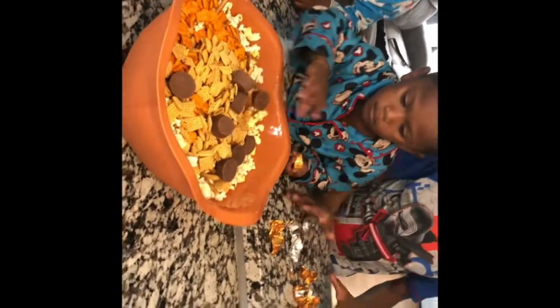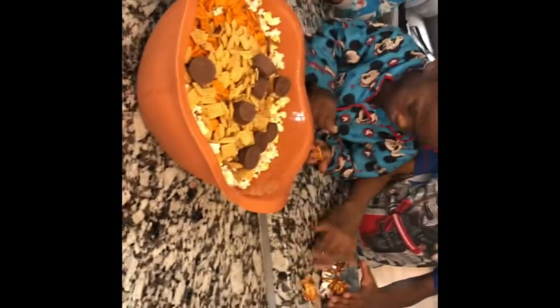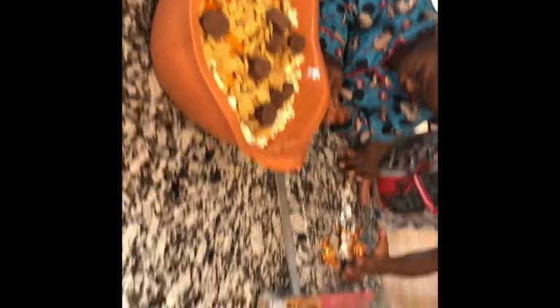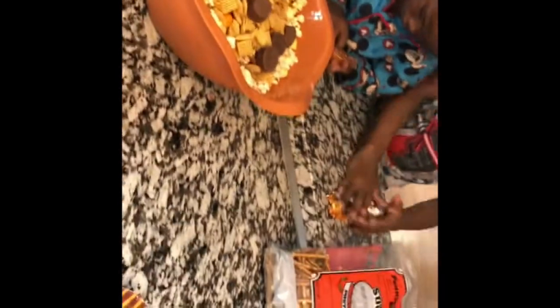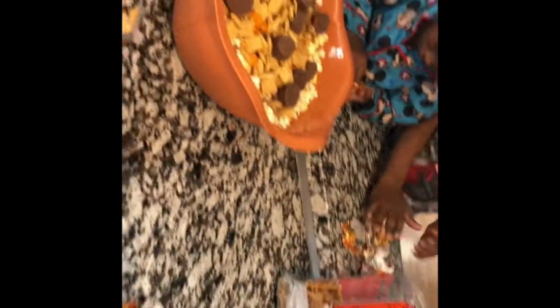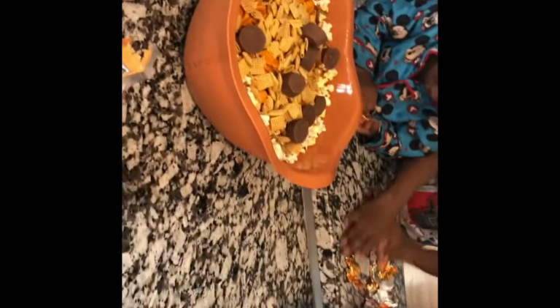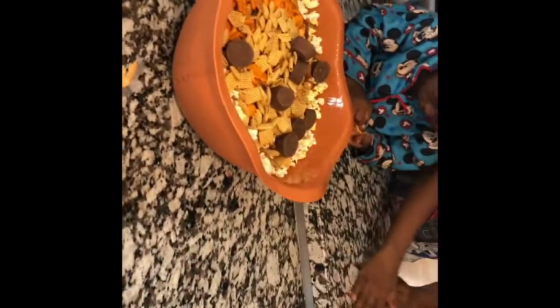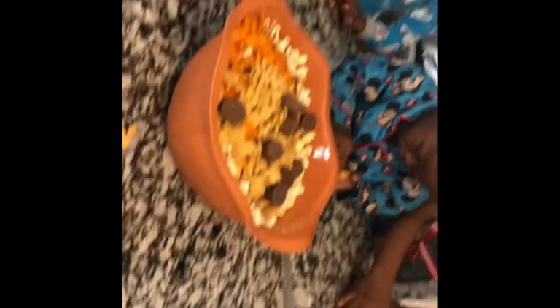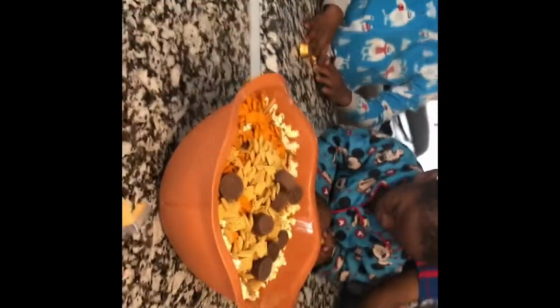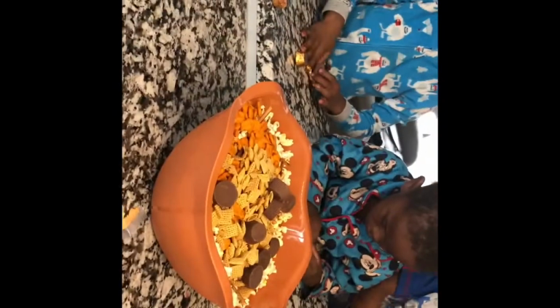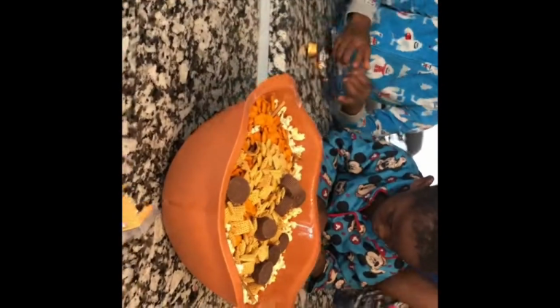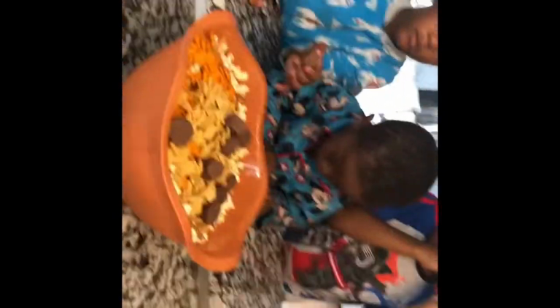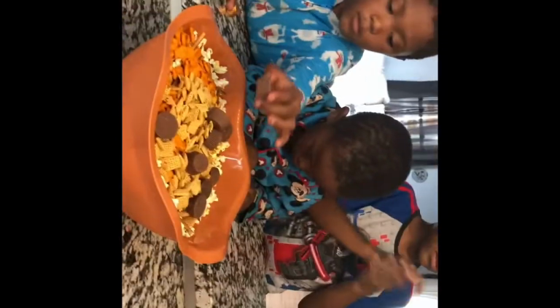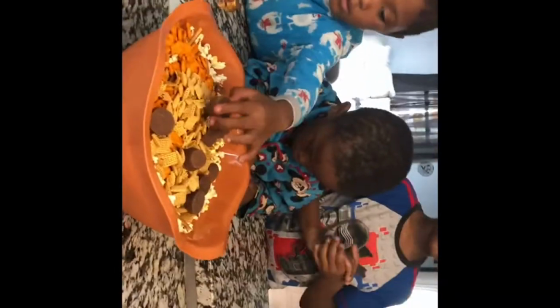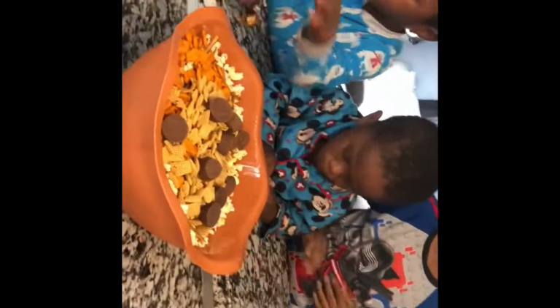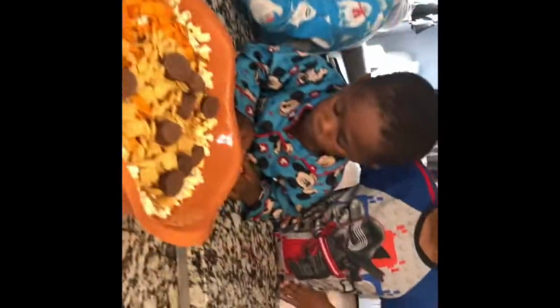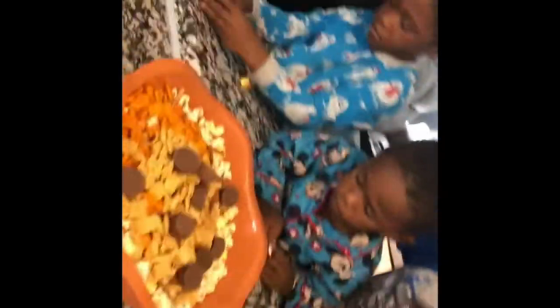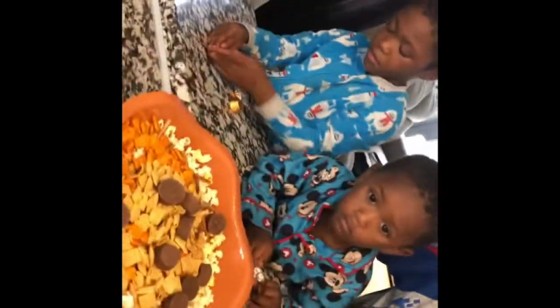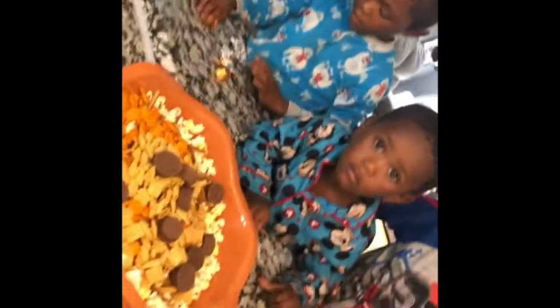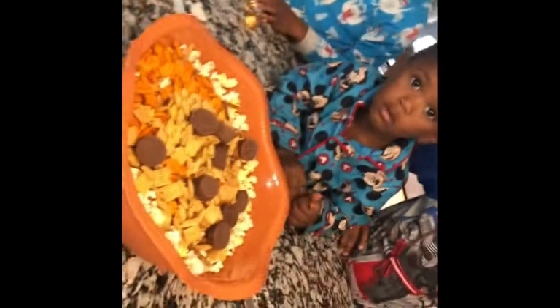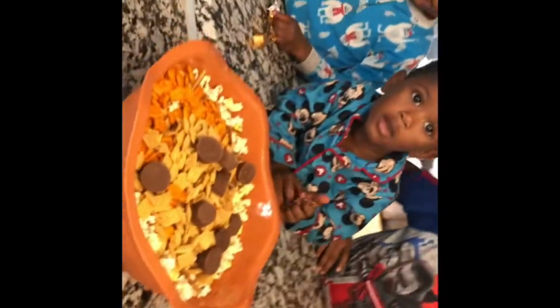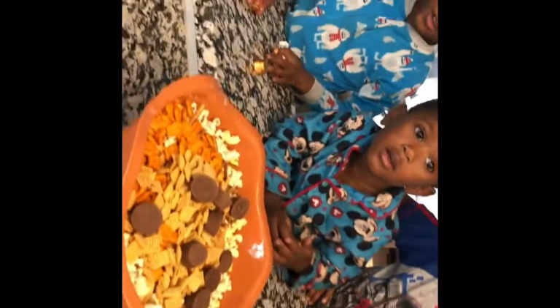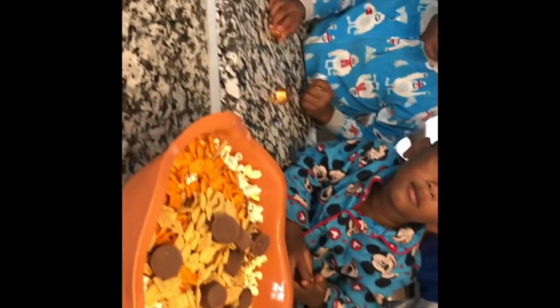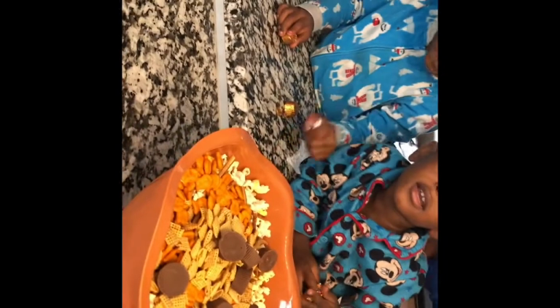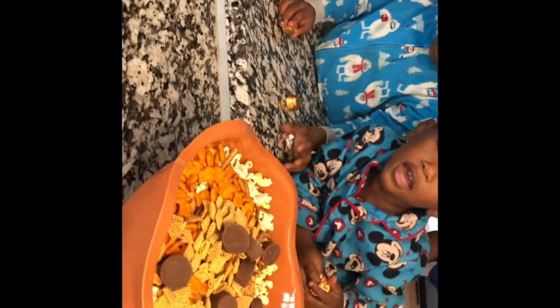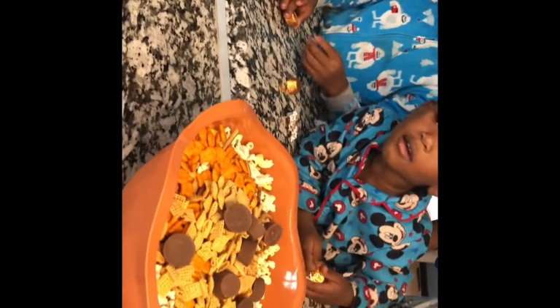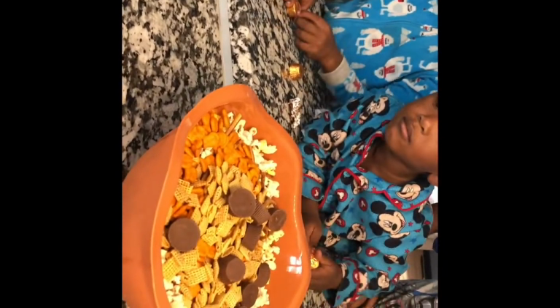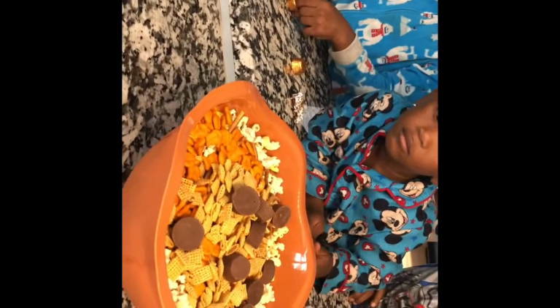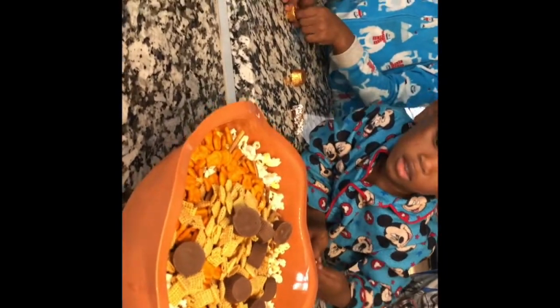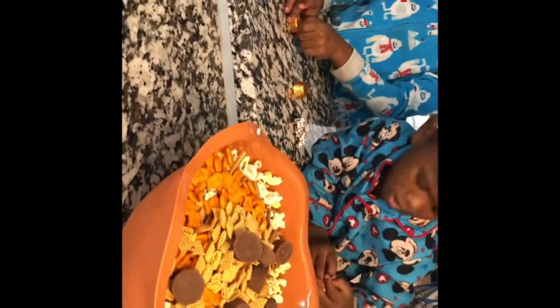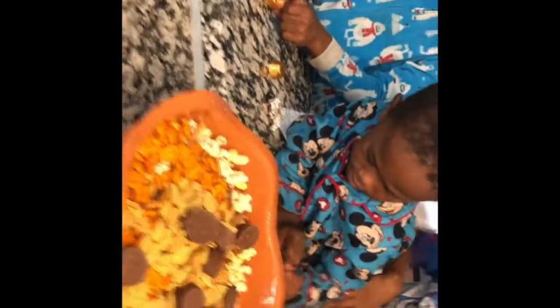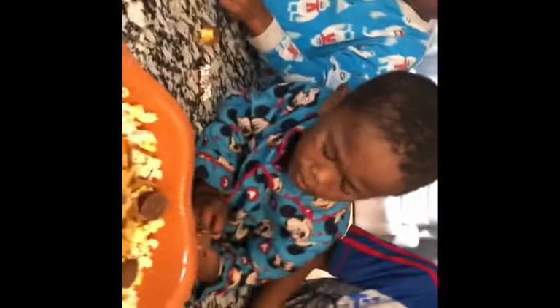Actually, pieces of Reese's. Did you guys put all the Reese's cups in there? Don't taste them.